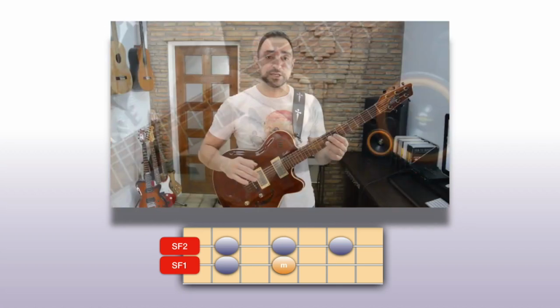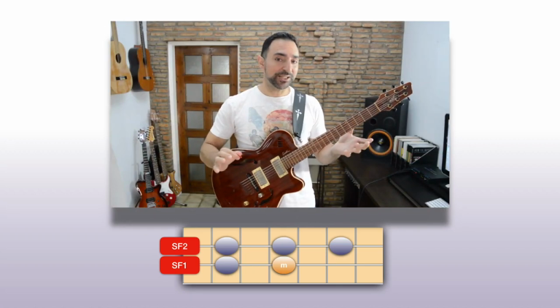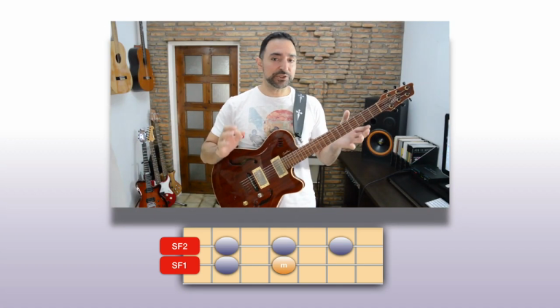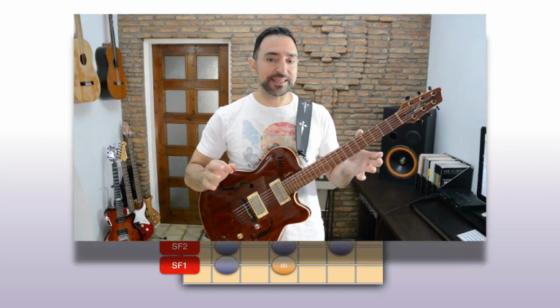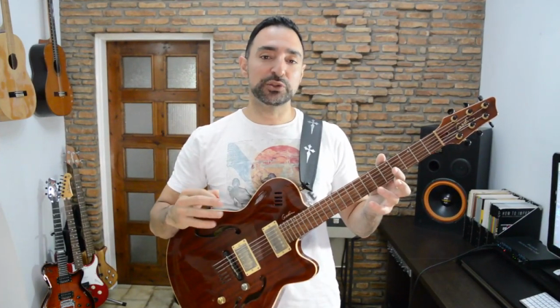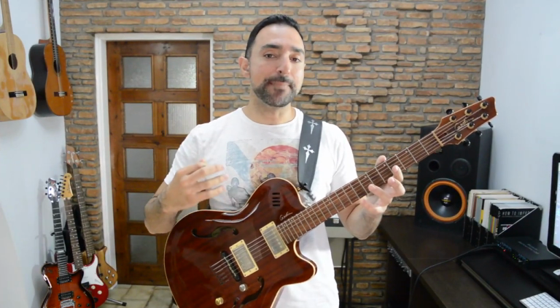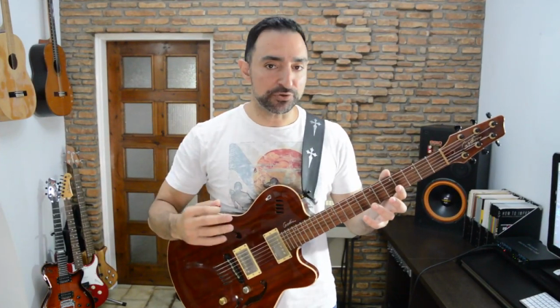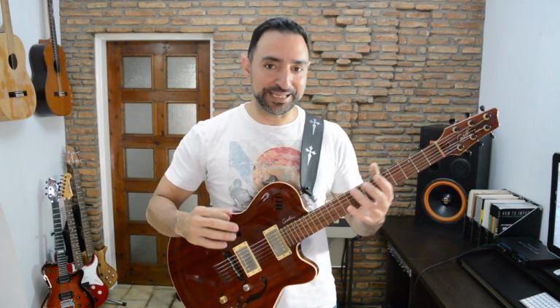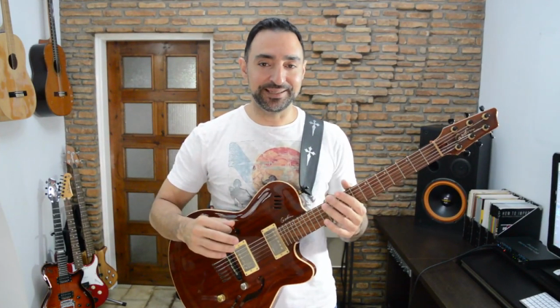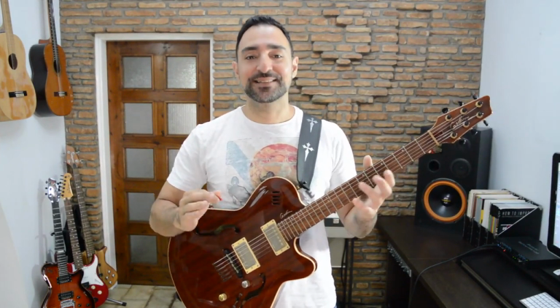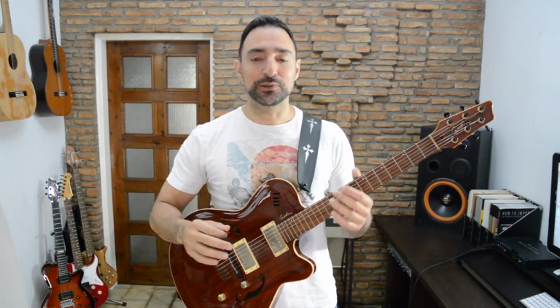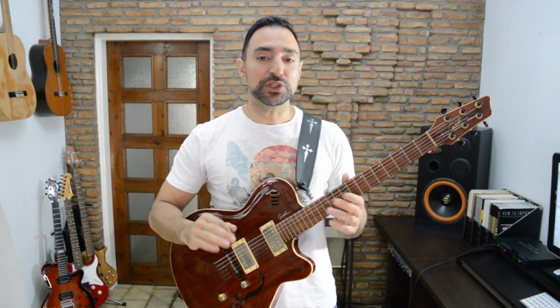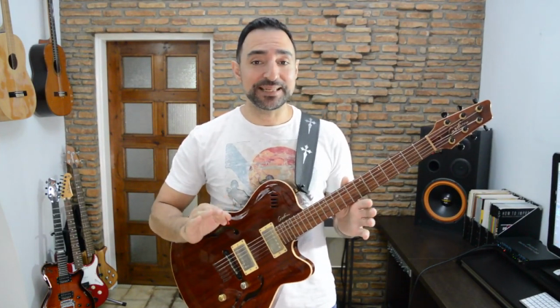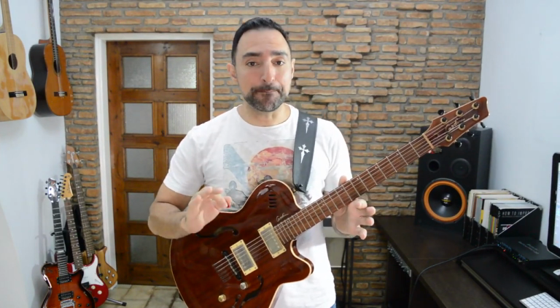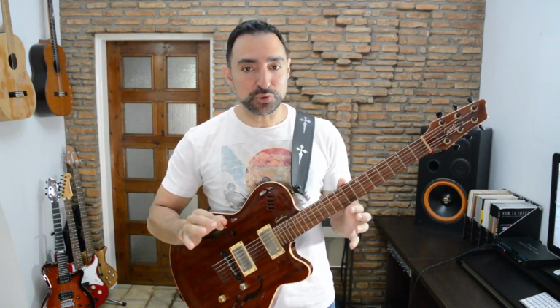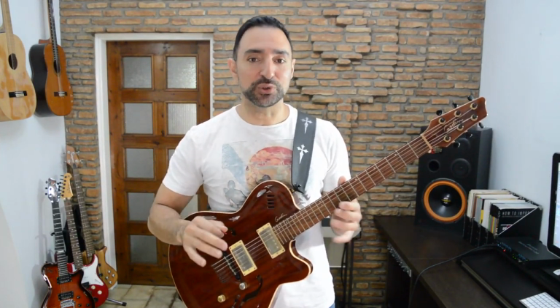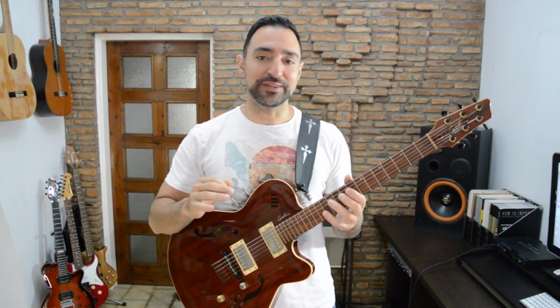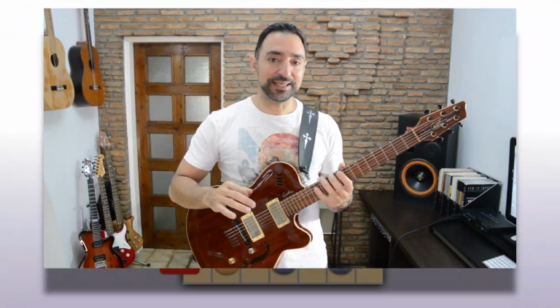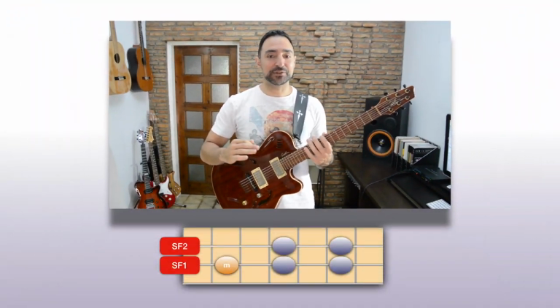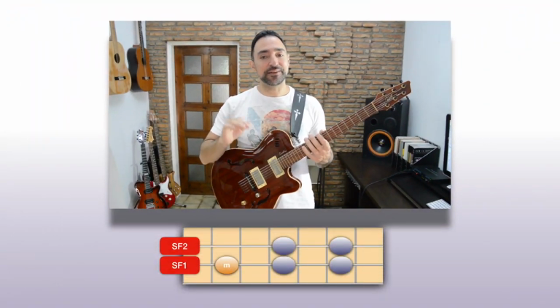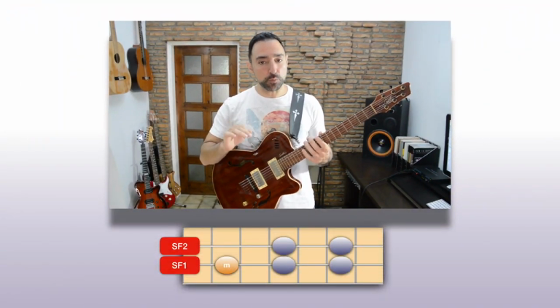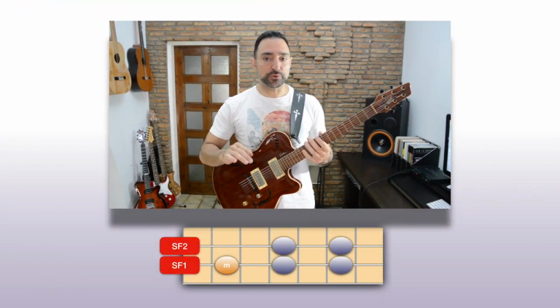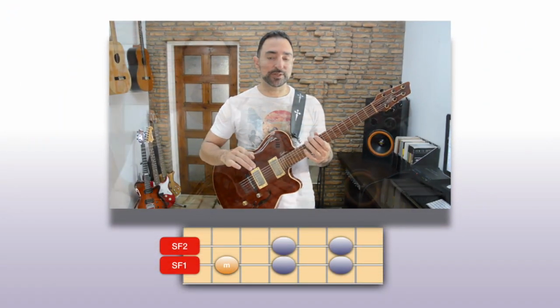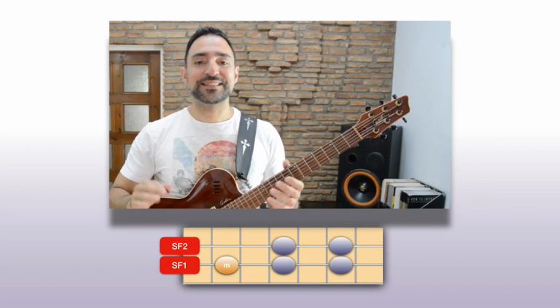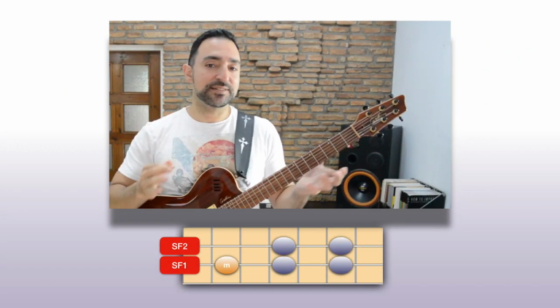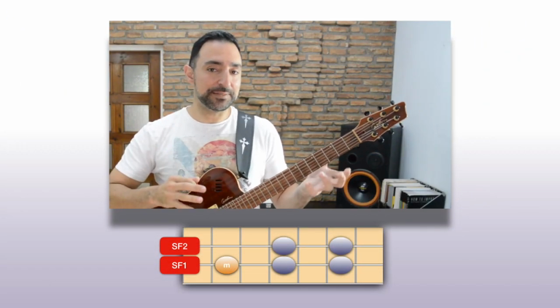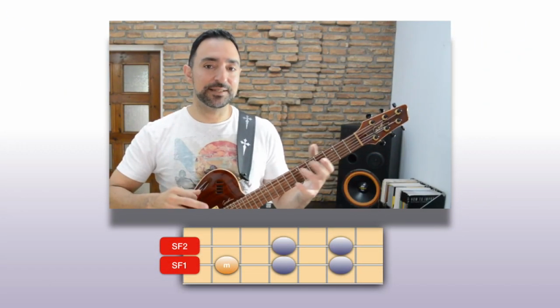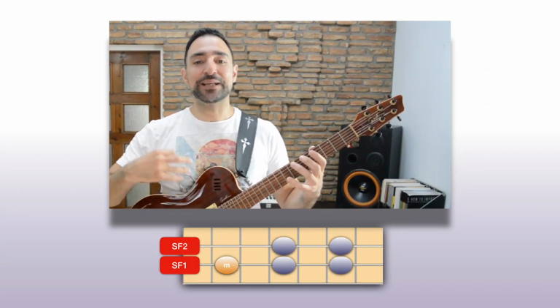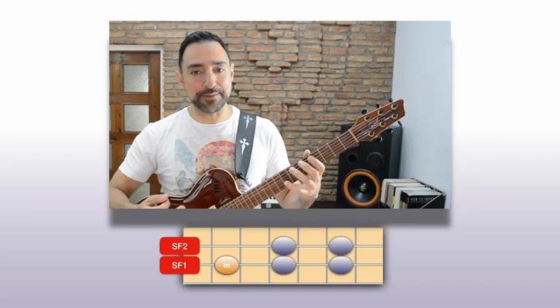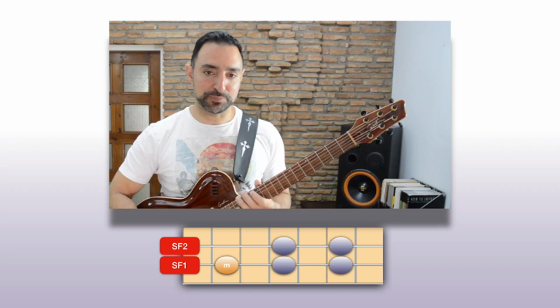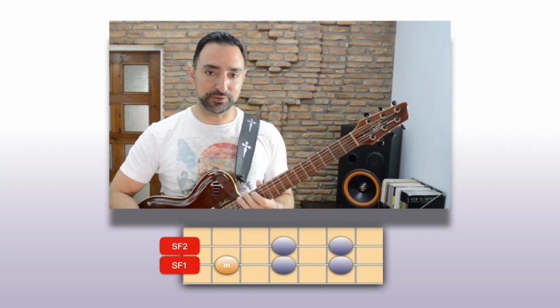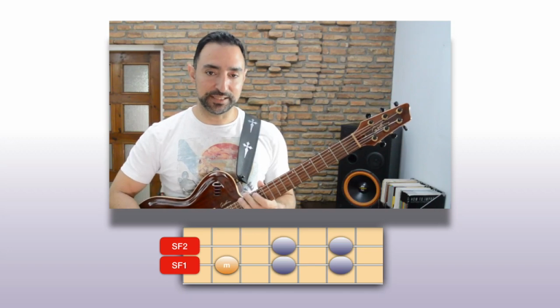So how do we turn this into a major frying pan? Simple. We just place the major root note on the A and consider that one the root. This turns the same system into an A major pentatonic scale.